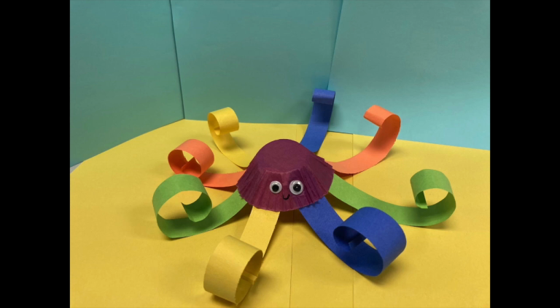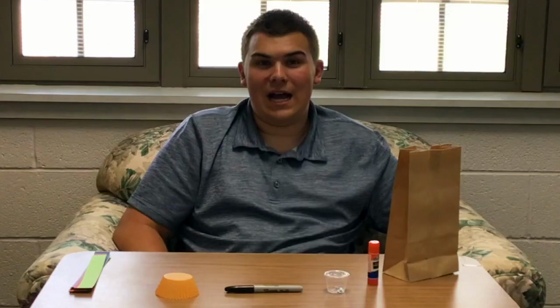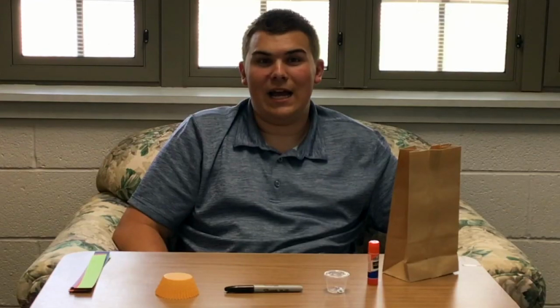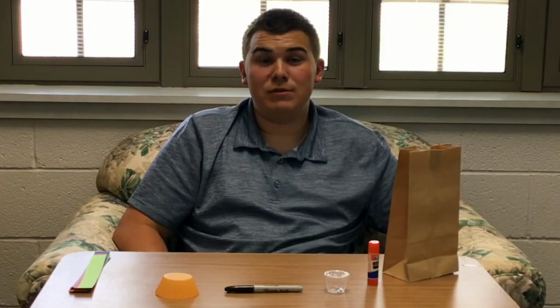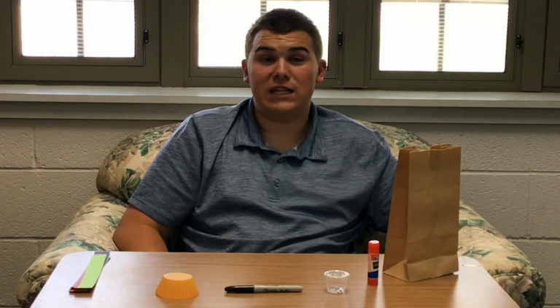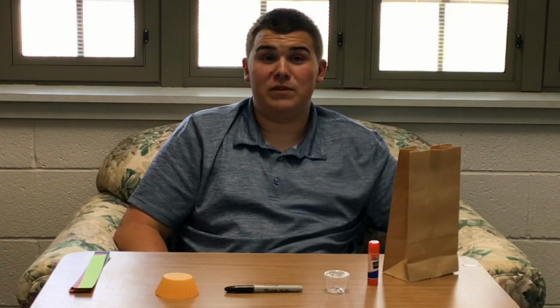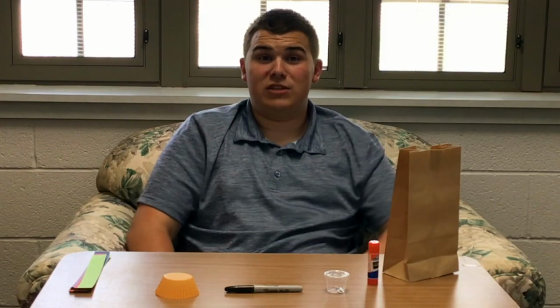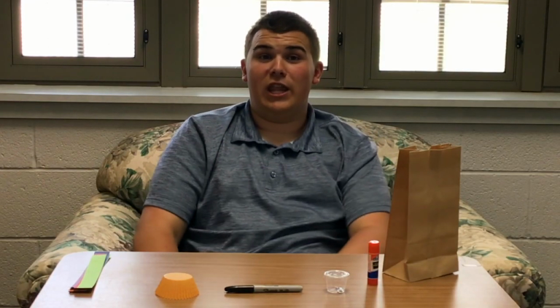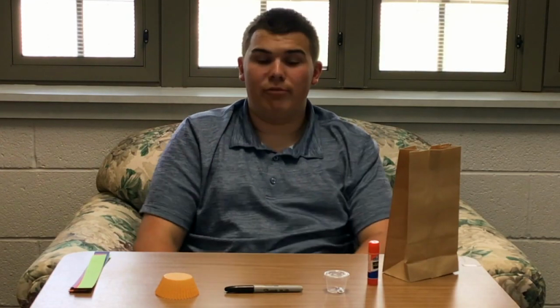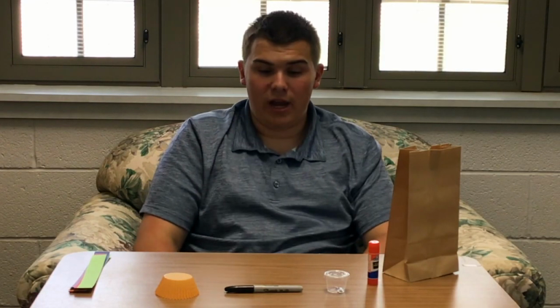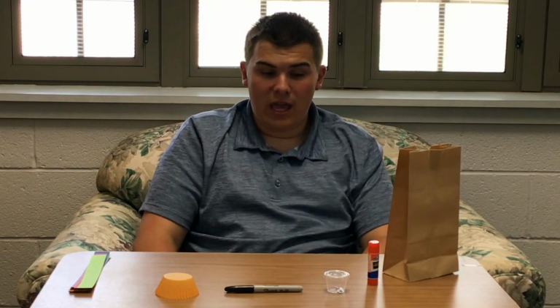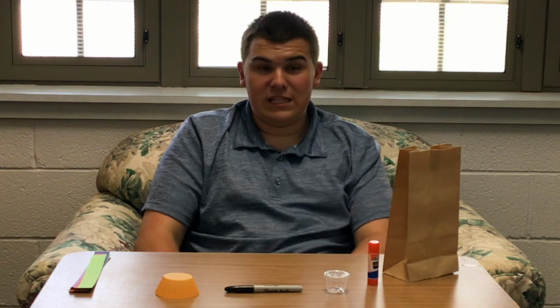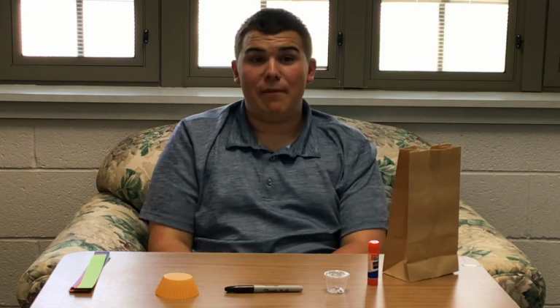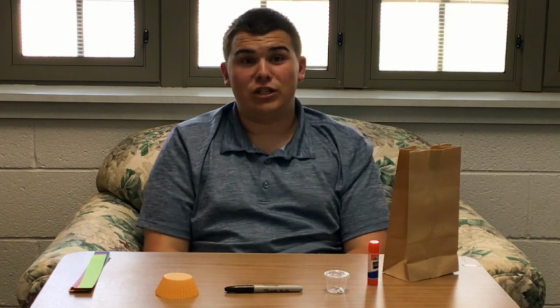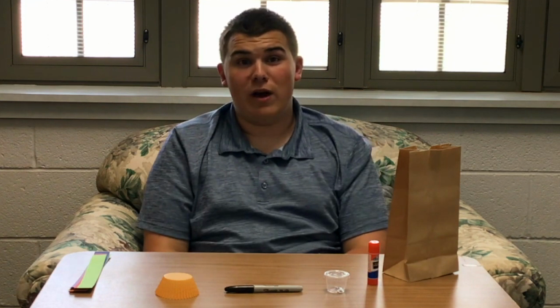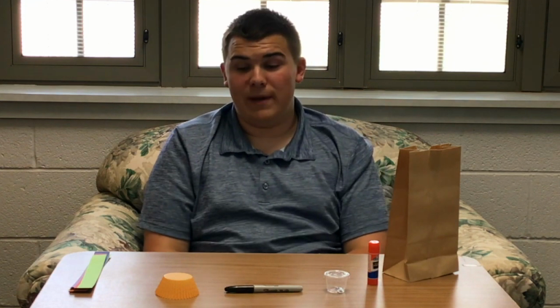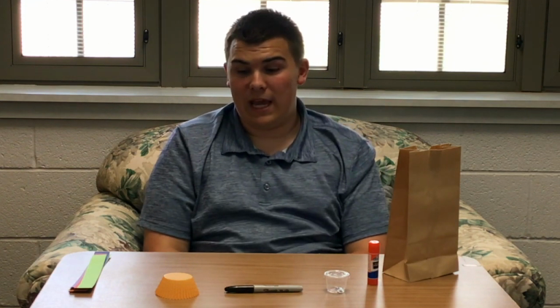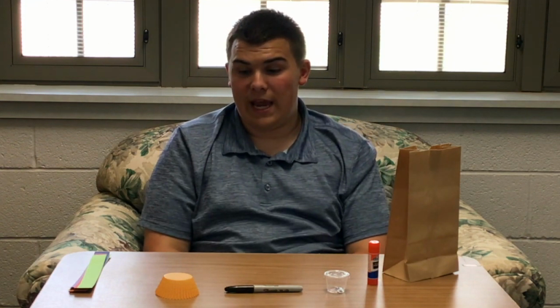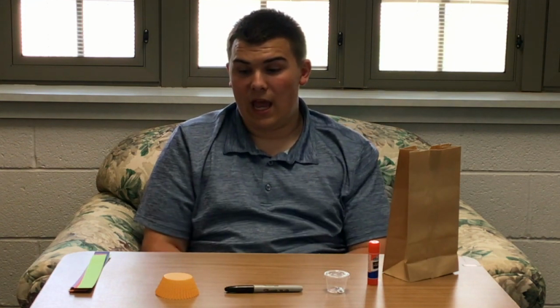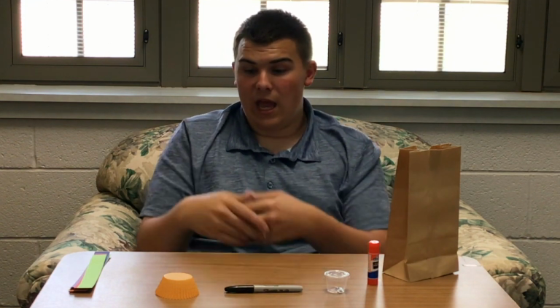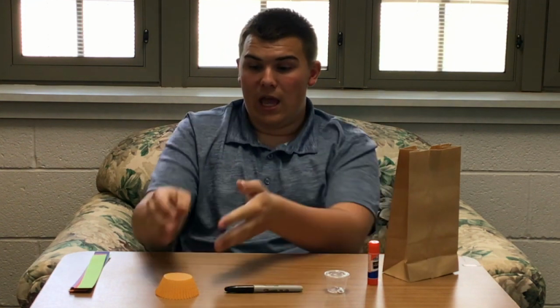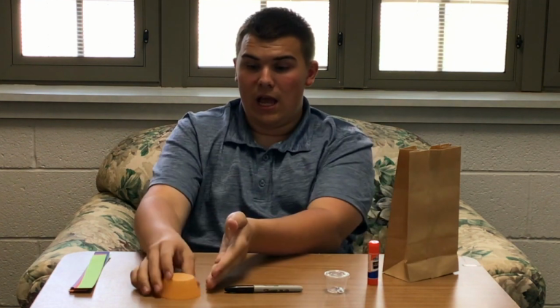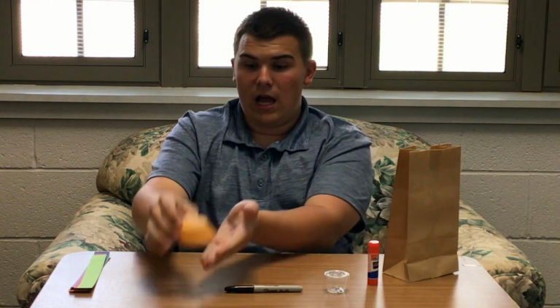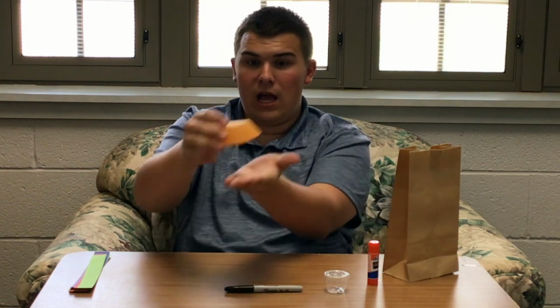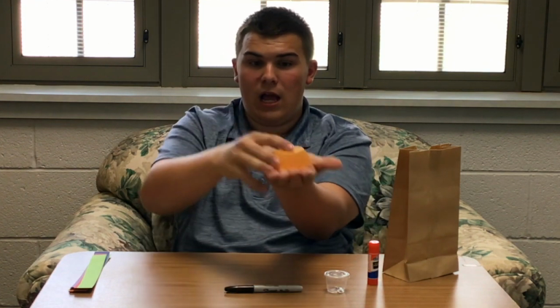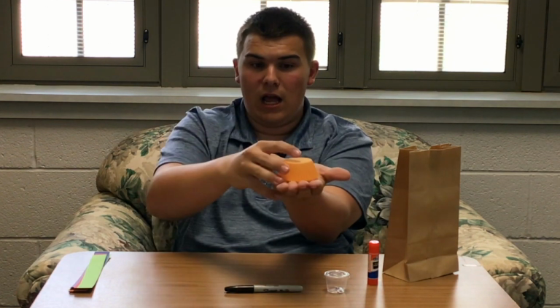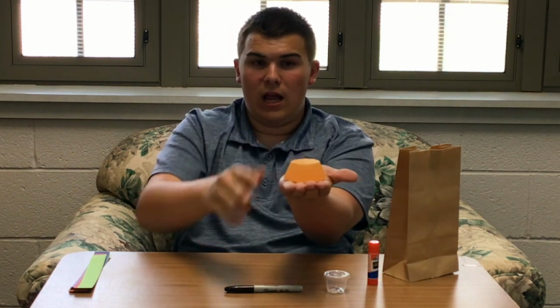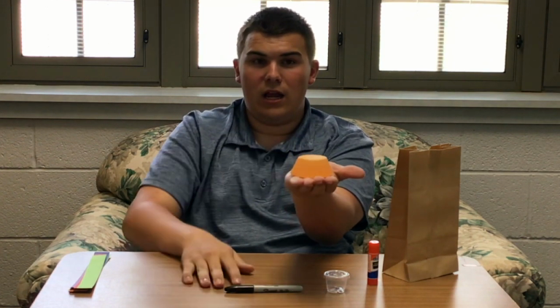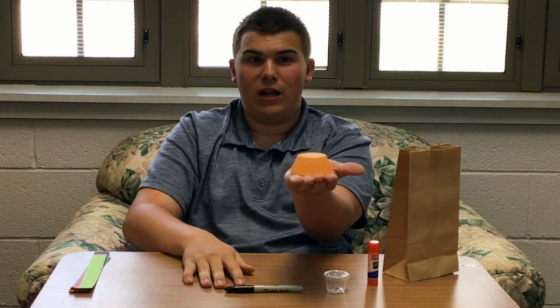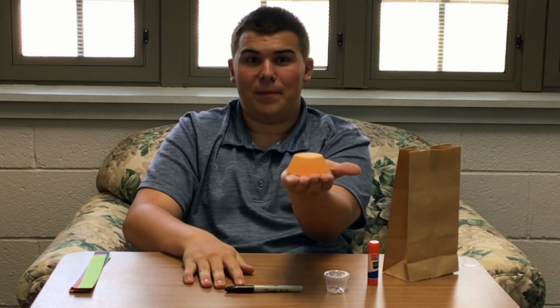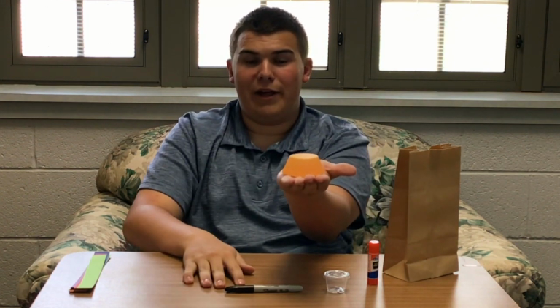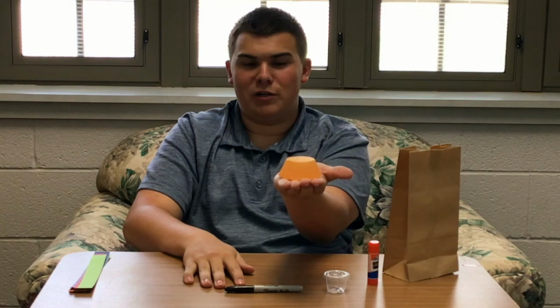Hi, I'm Jackson from the Stevens County Library, and today I'm going to show you how to make a cupcake liner octopus.